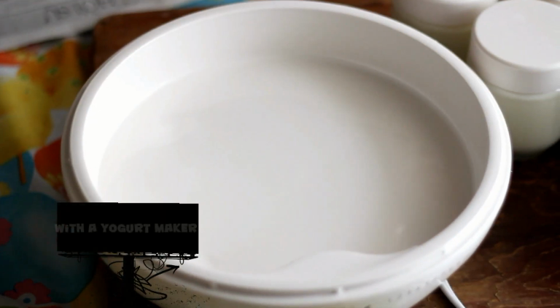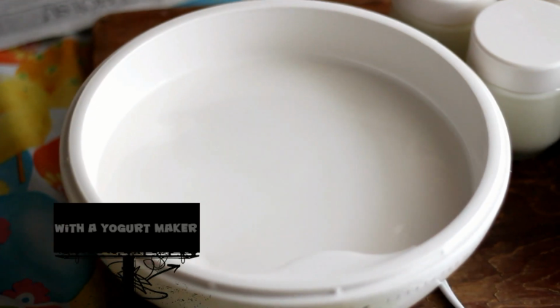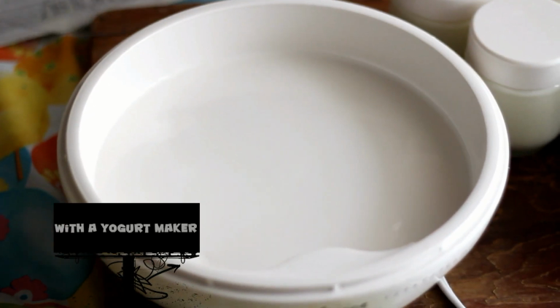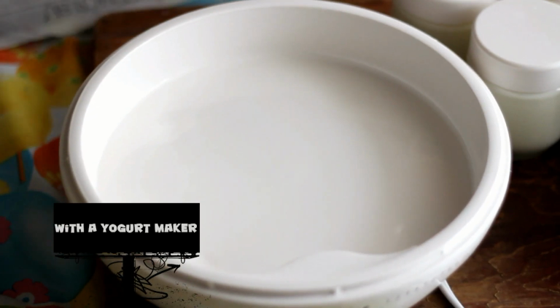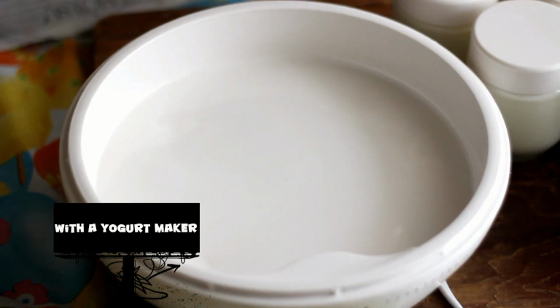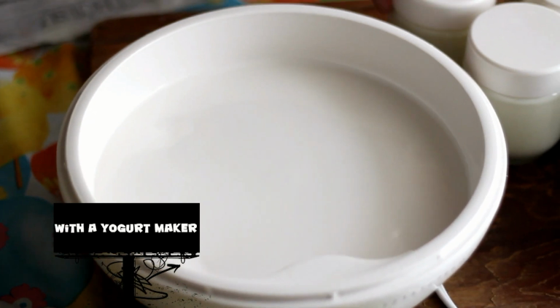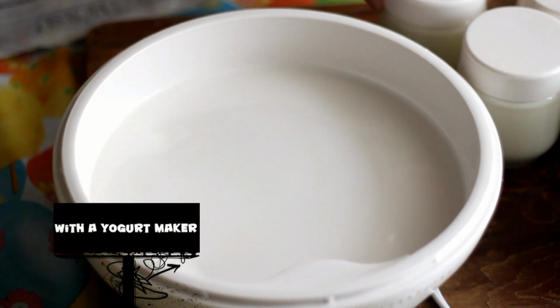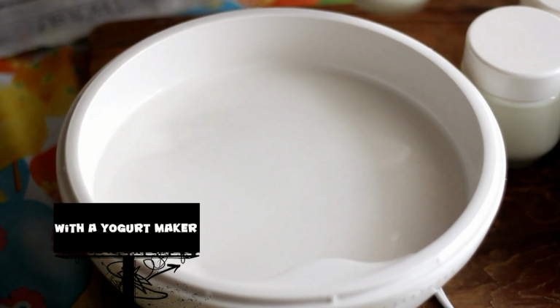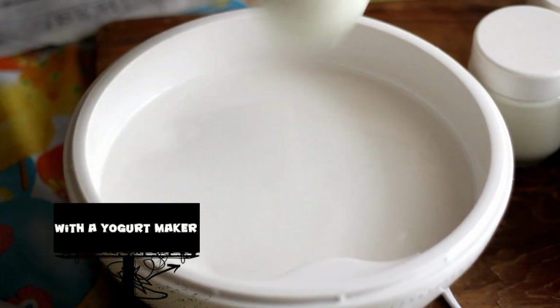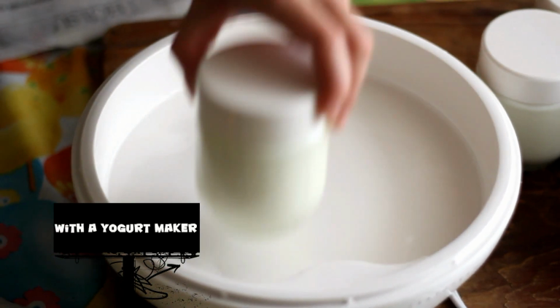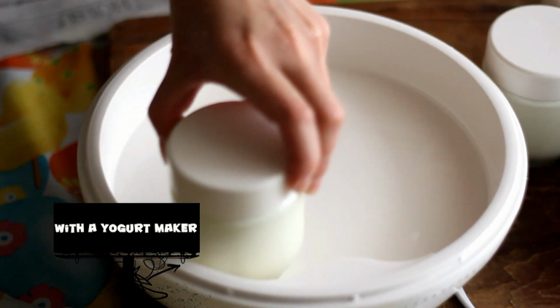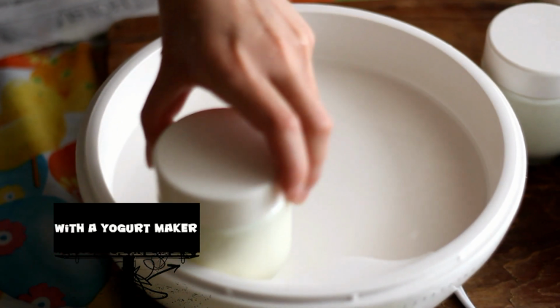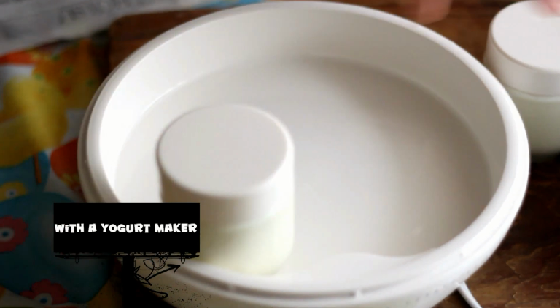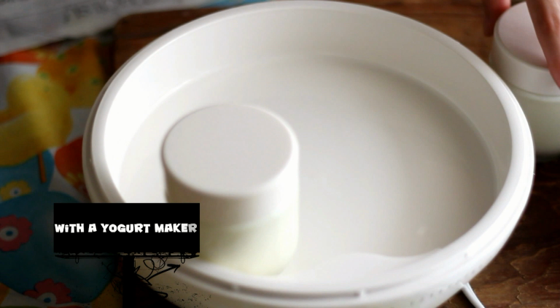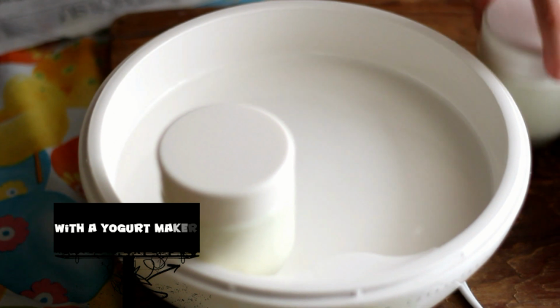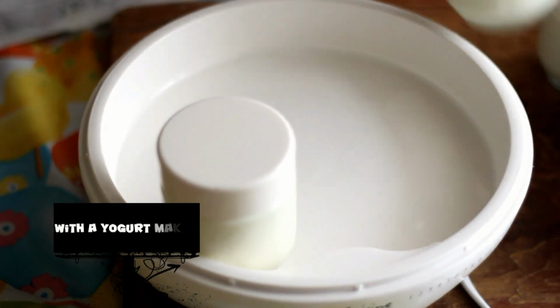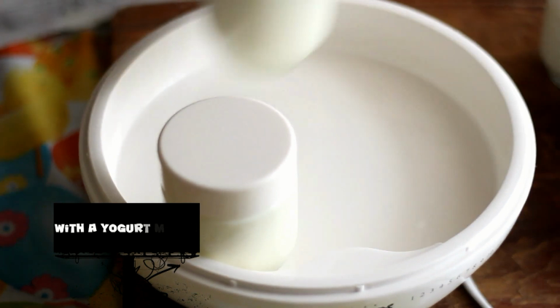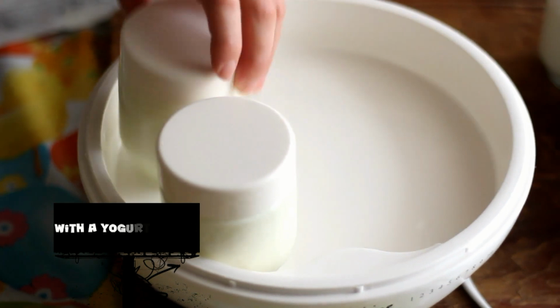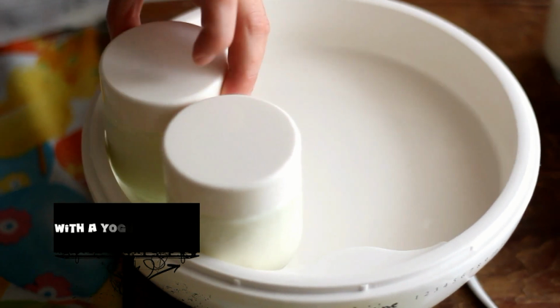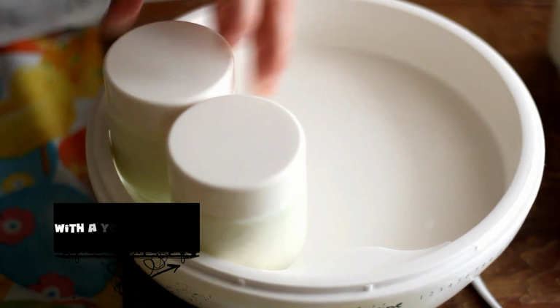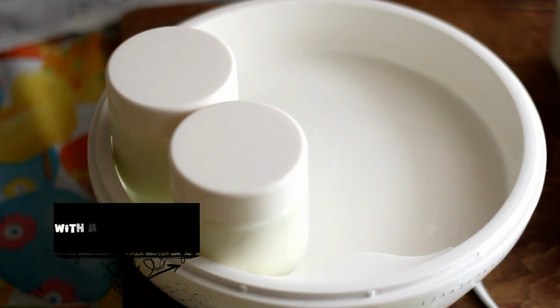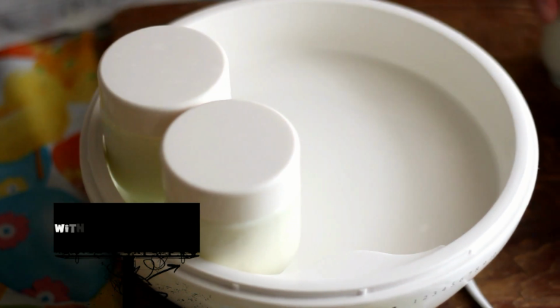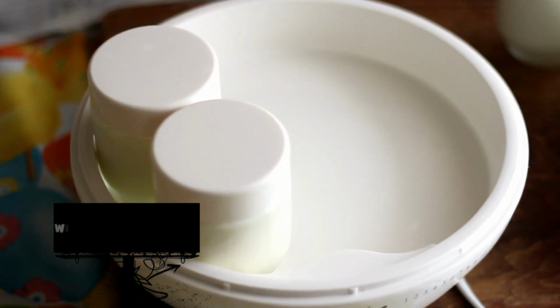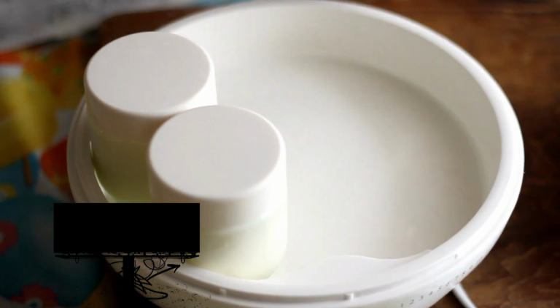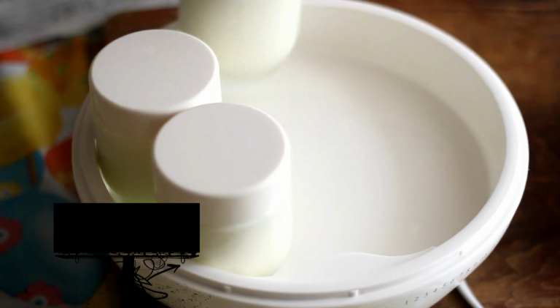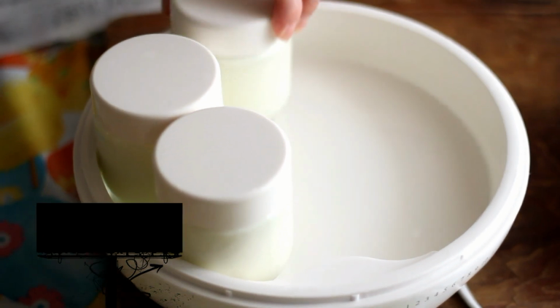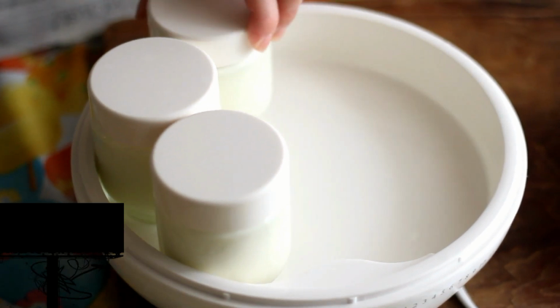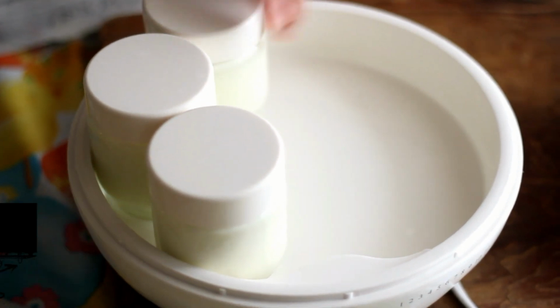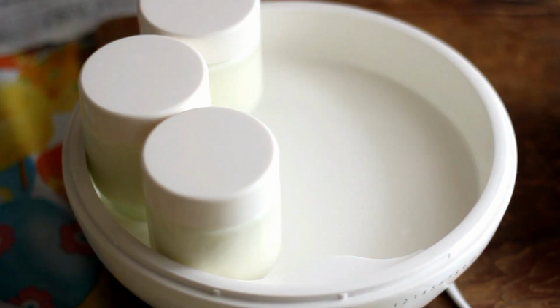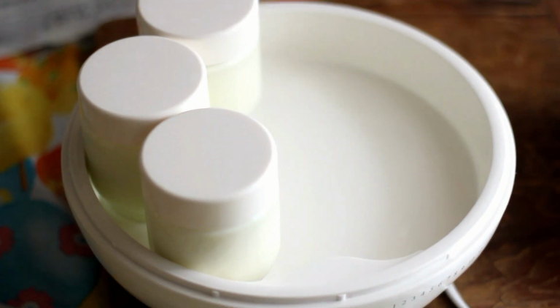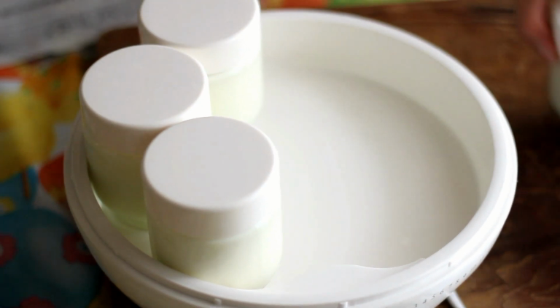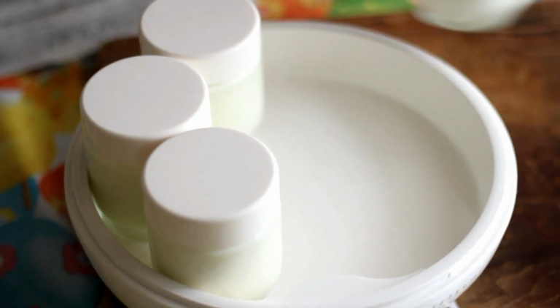Making yogurt with a yogurt maker is very simple. Place the jars inside the yogurt maker, cover with the lid, and turn it on for 8 hours.